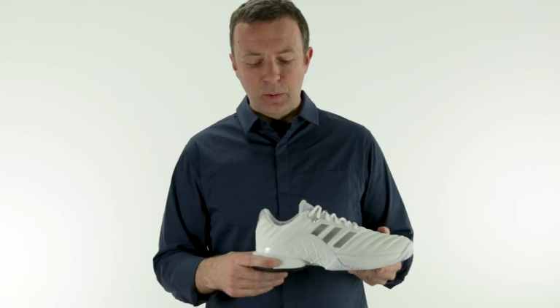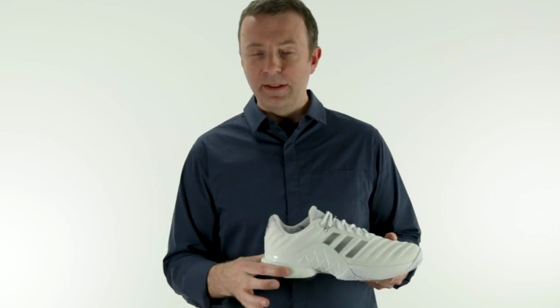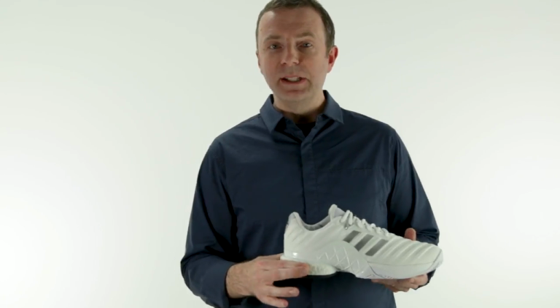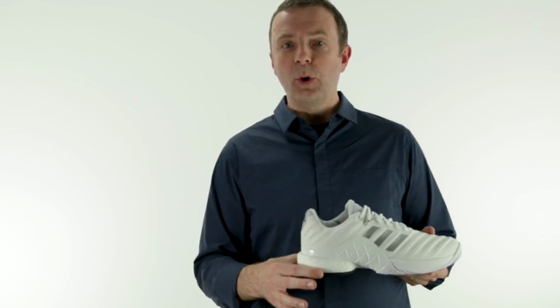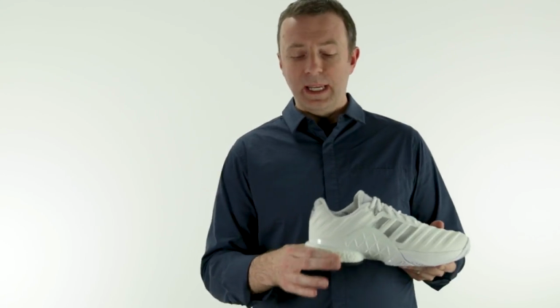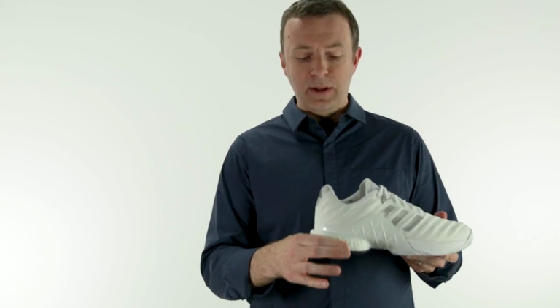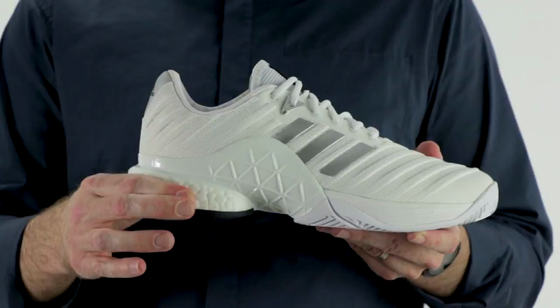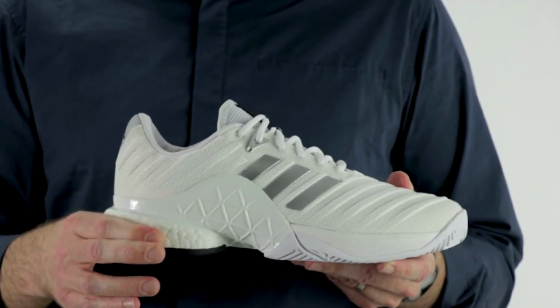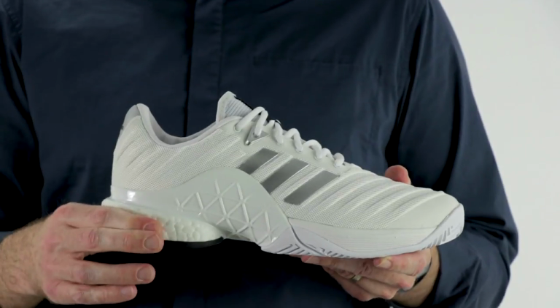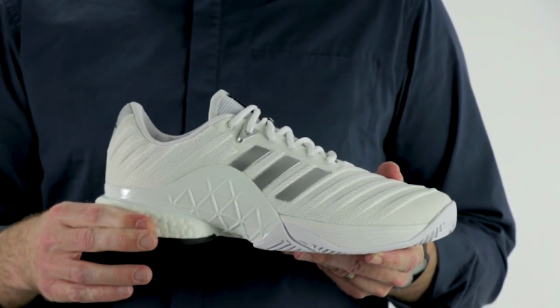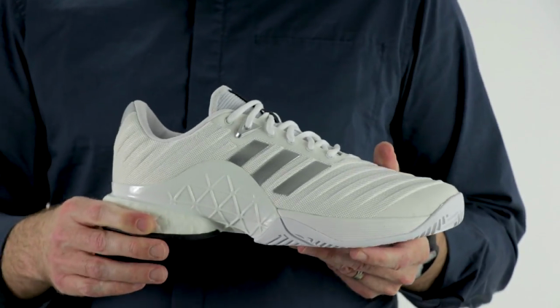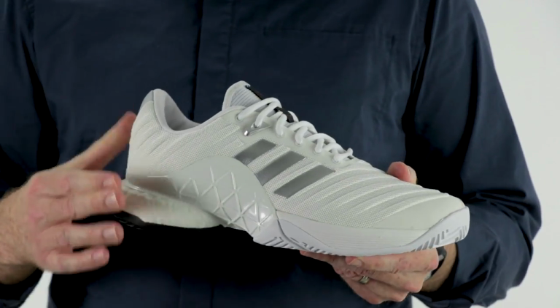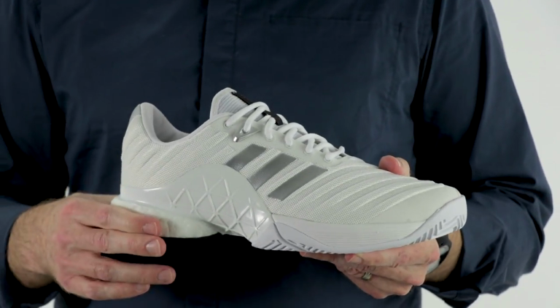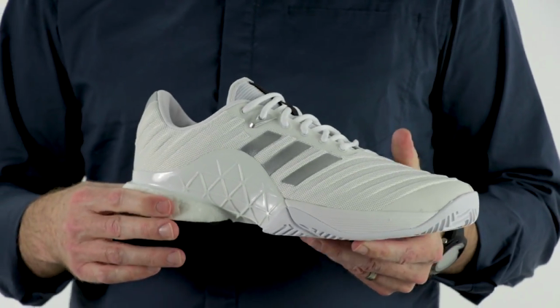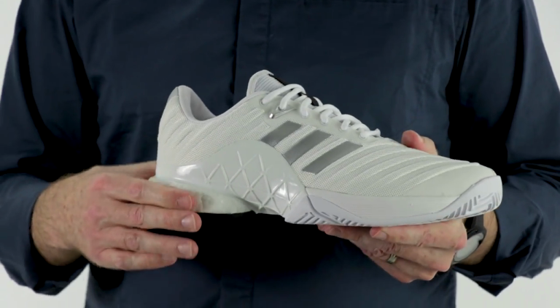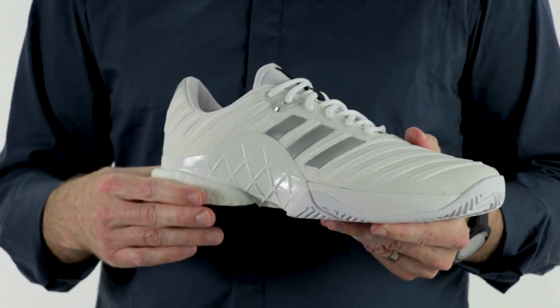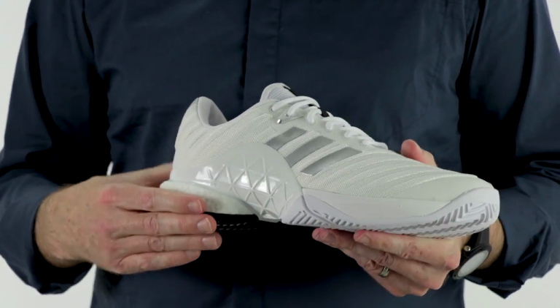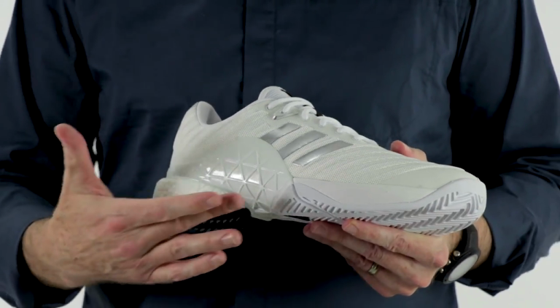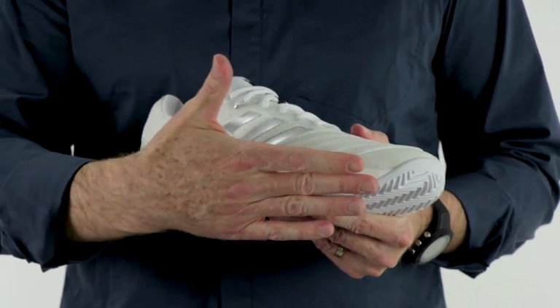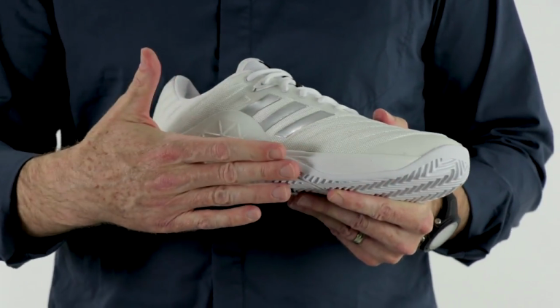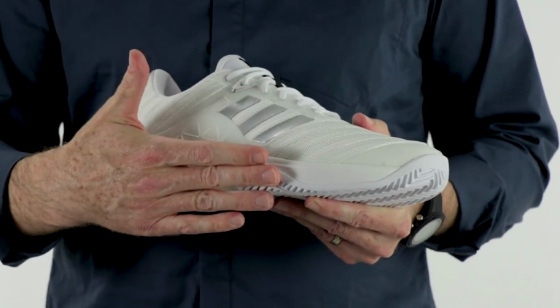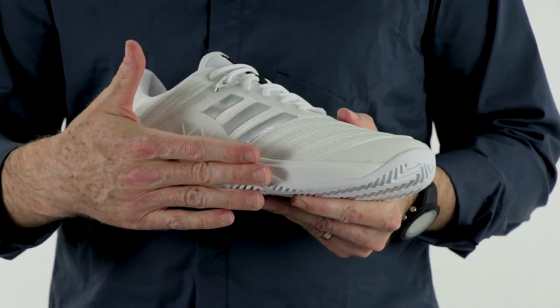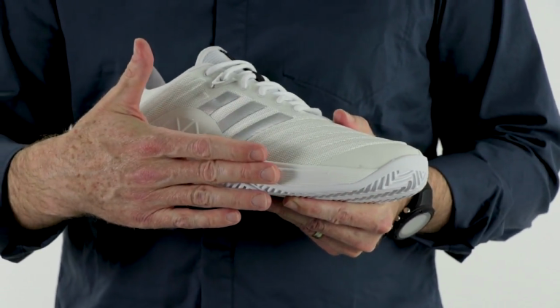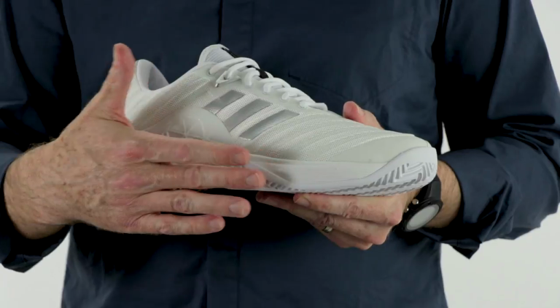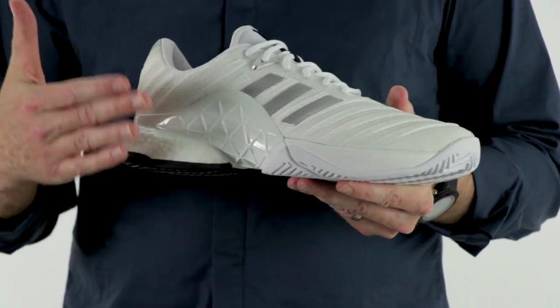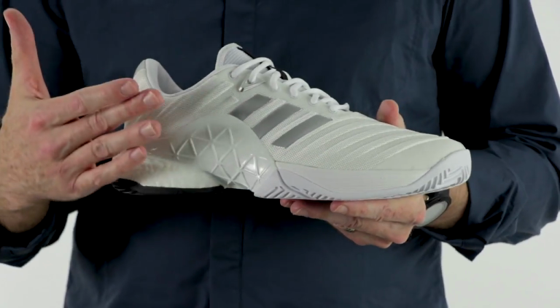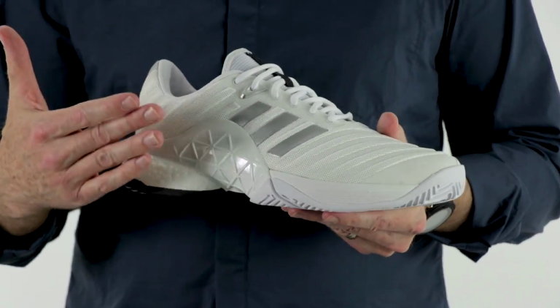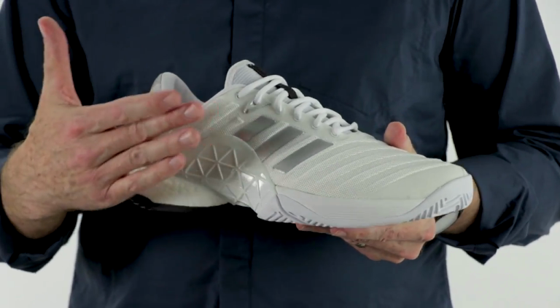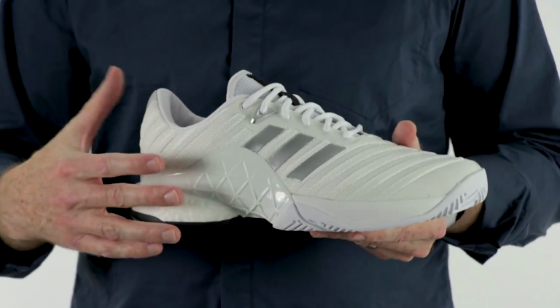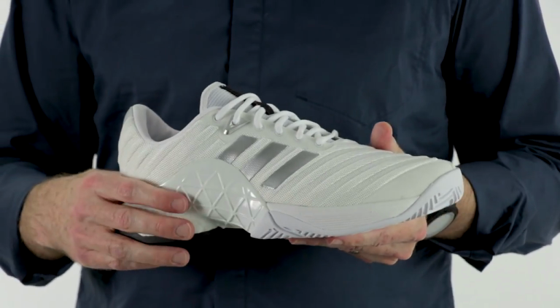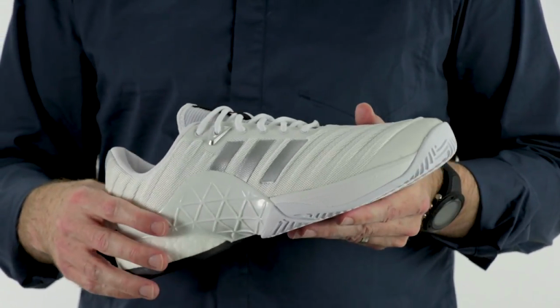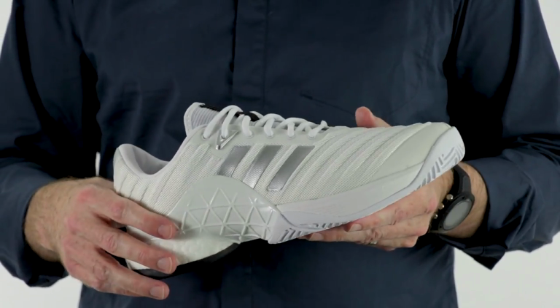When we get into the midsole, we've got the Boost cushioning in the heel — very plush, very supple cushioning. In the forefoot, we've got Adaprene Plus, so you've got really good propulsion around the court as well.